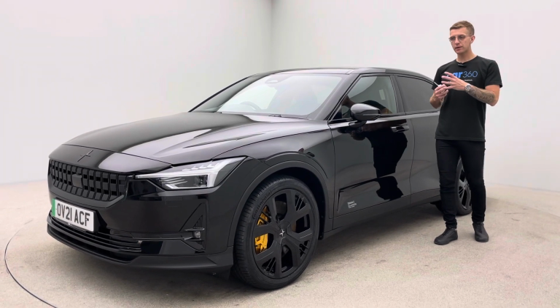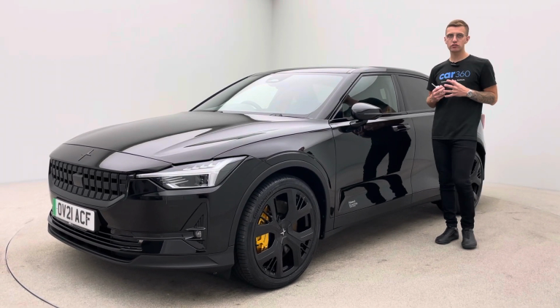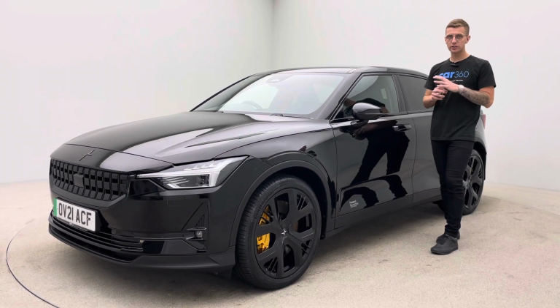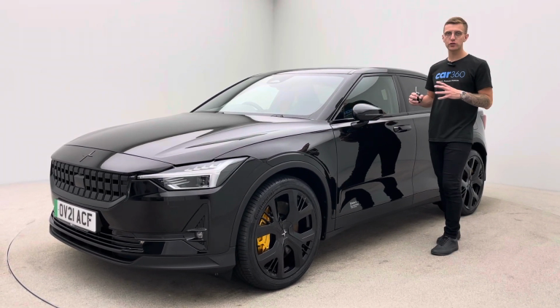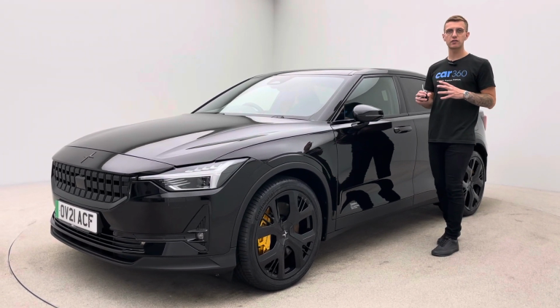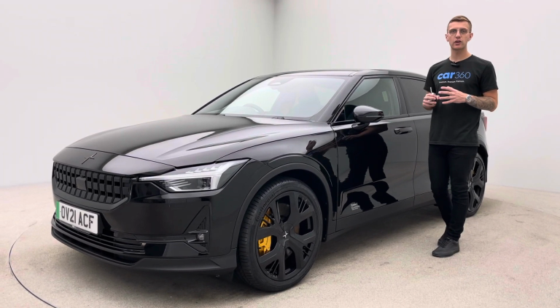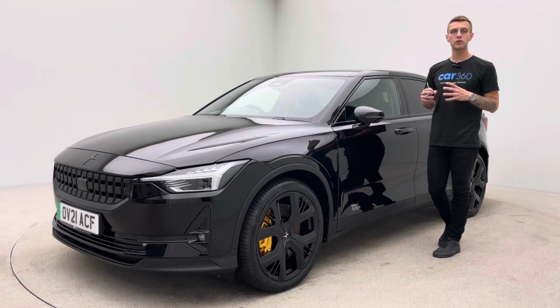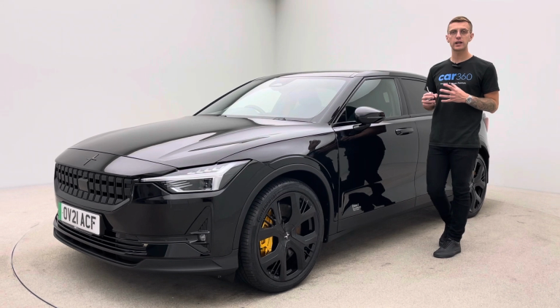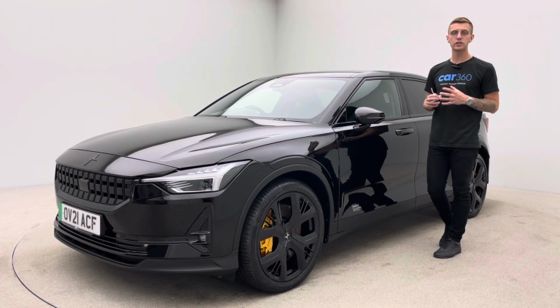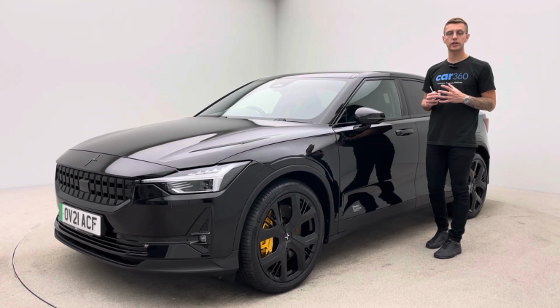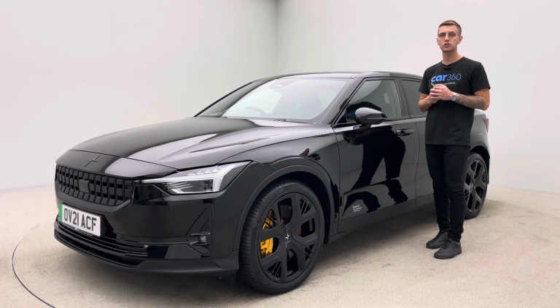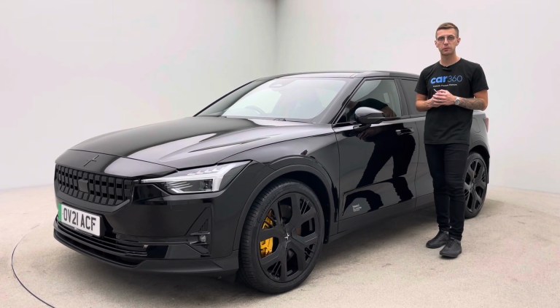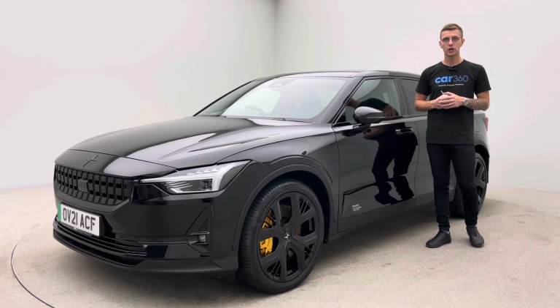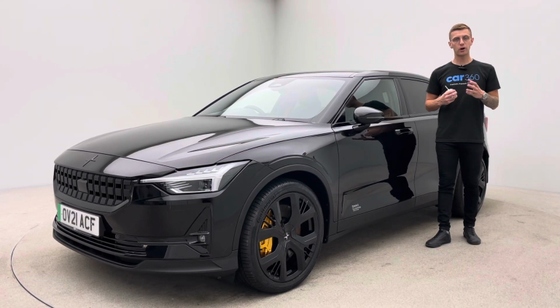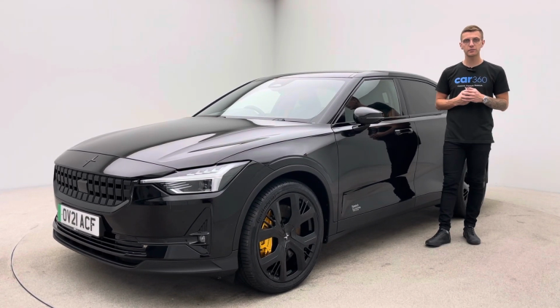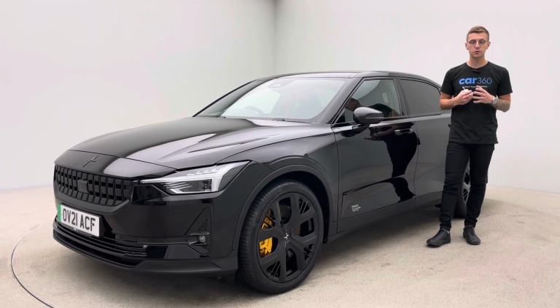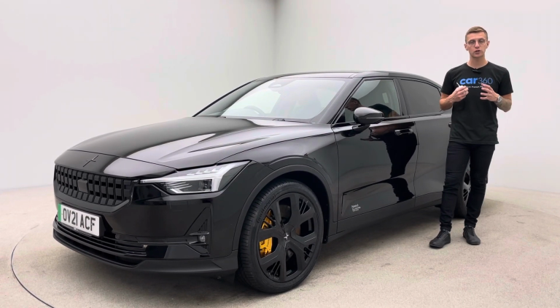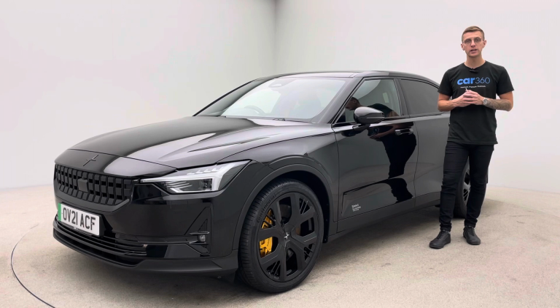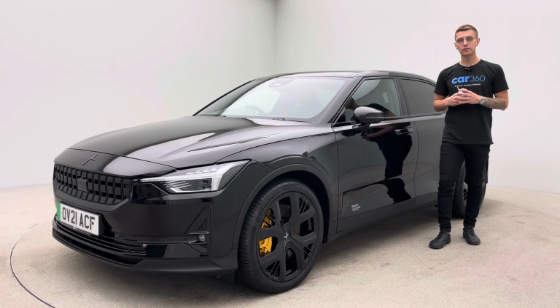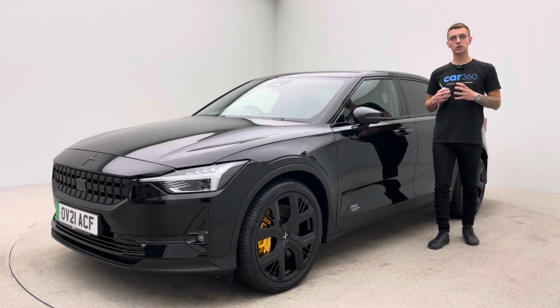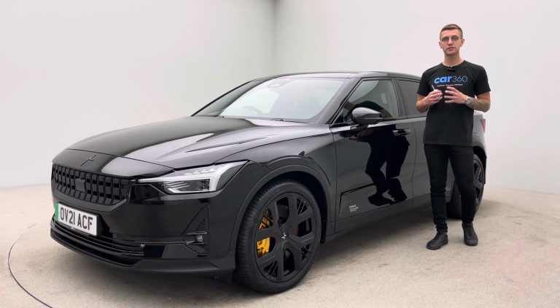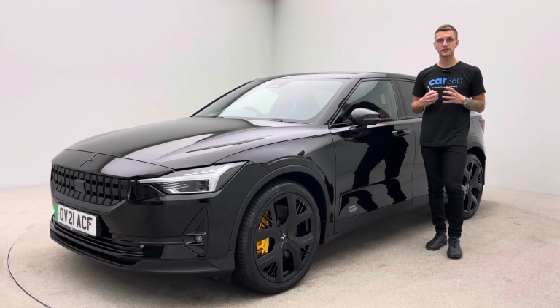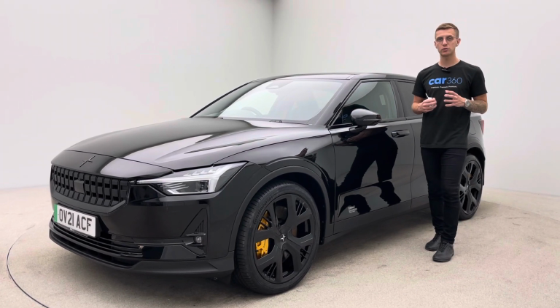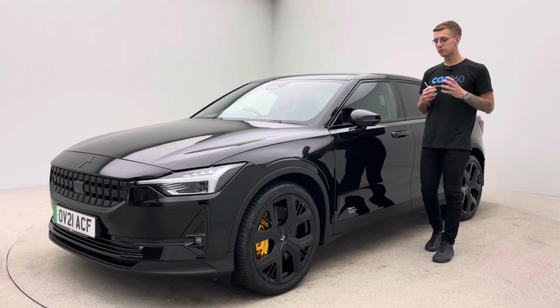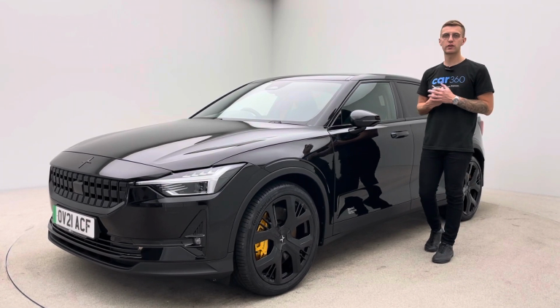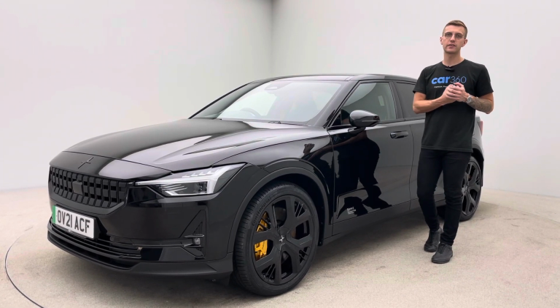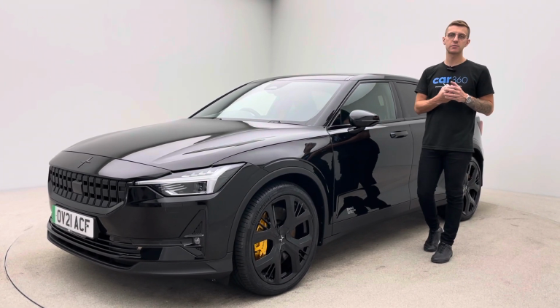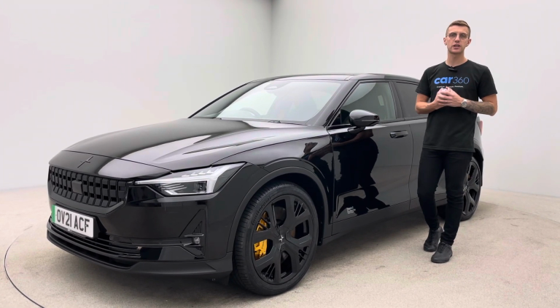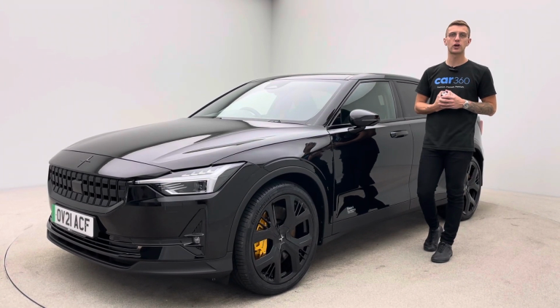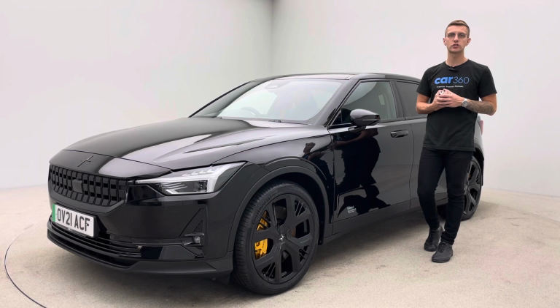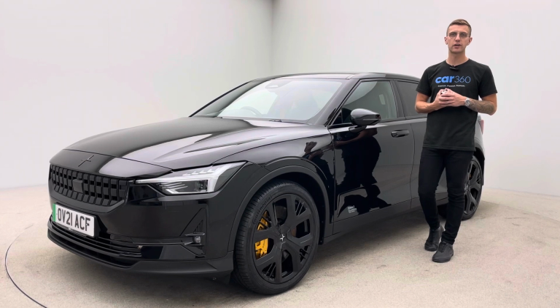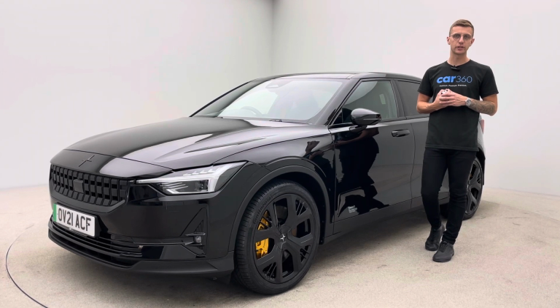Coming back to the electric side of things, just before I show you around the car — if you are new to electric and you've not yet got a home charger in place, we're partnered here with a company called OMI. They've got home car charging facilities available. We can point you in the right direction to them and those guys can sort a home car charger out for you.